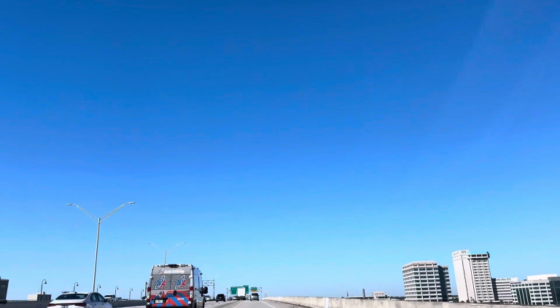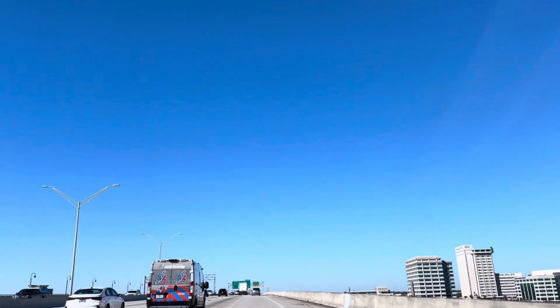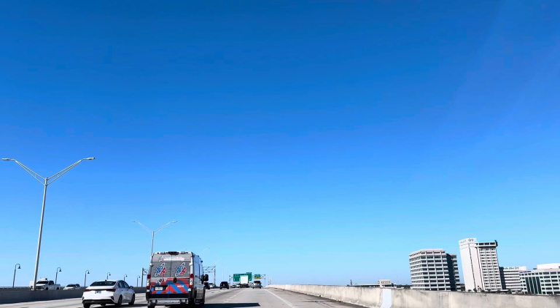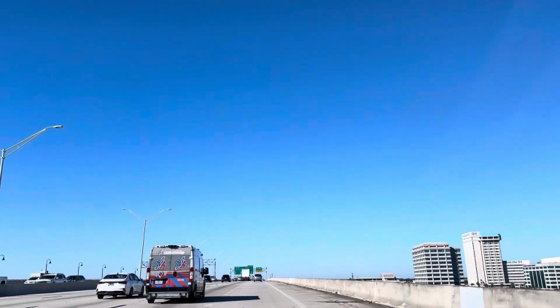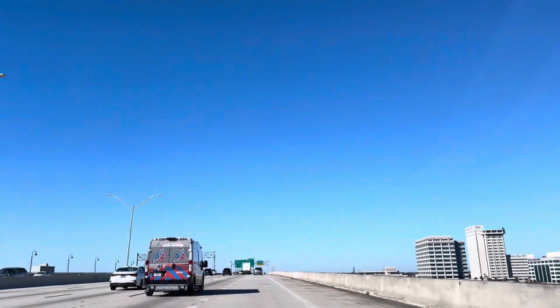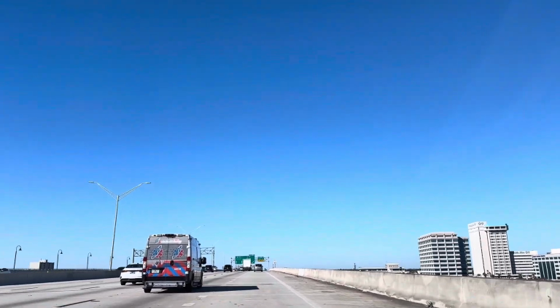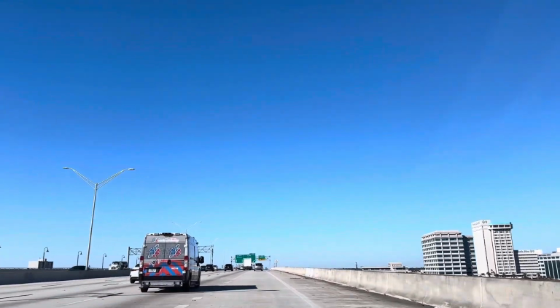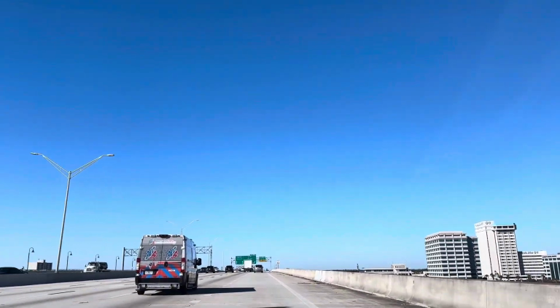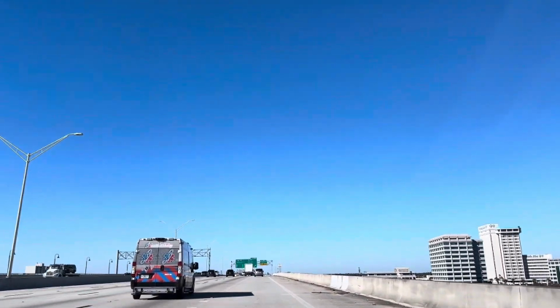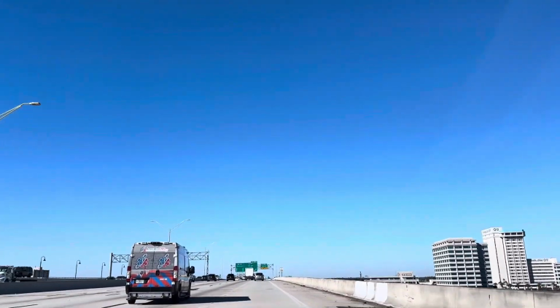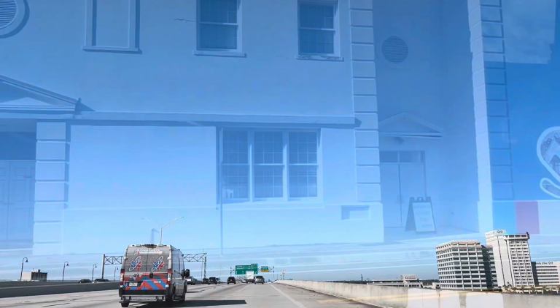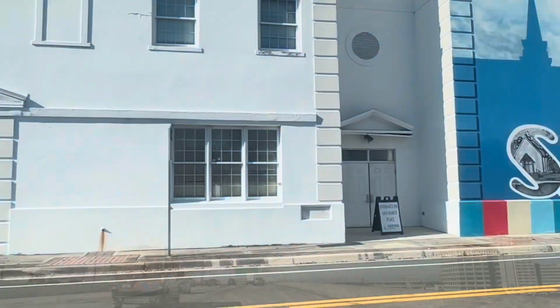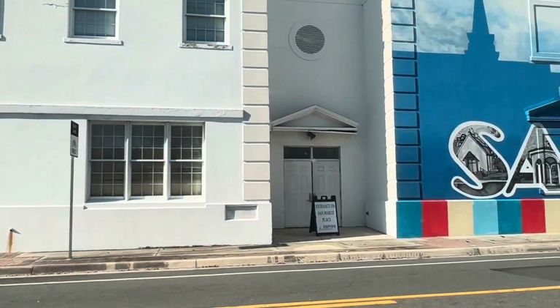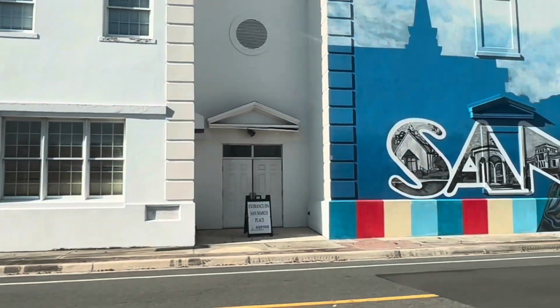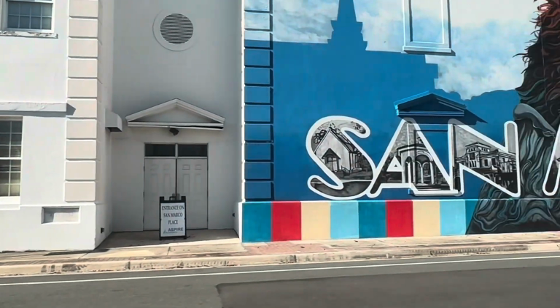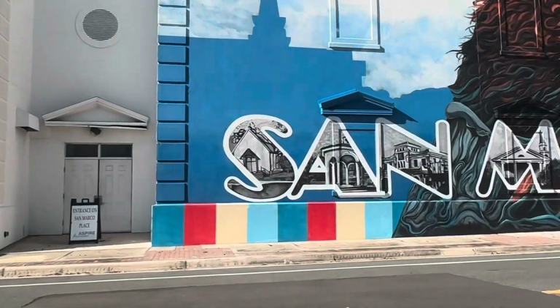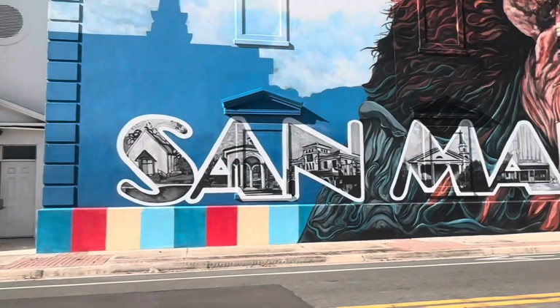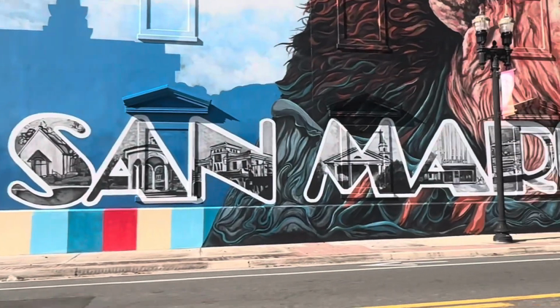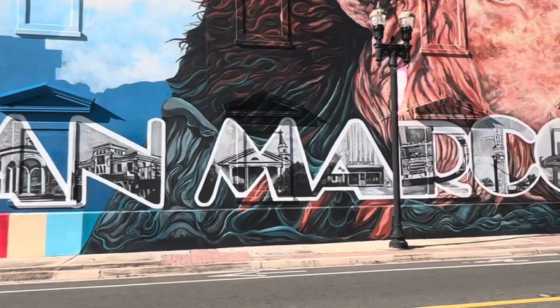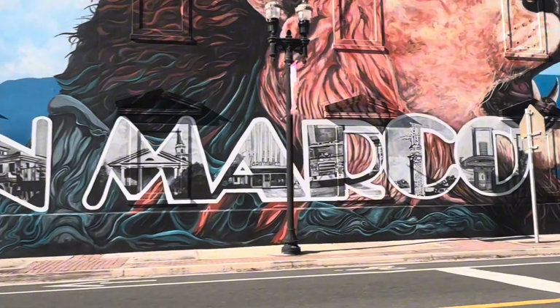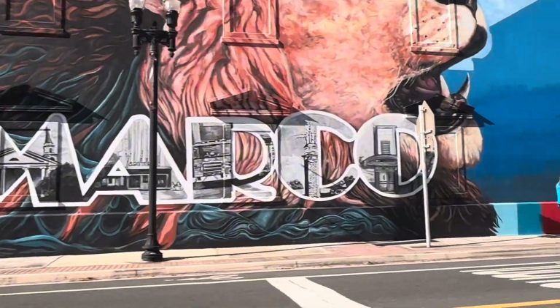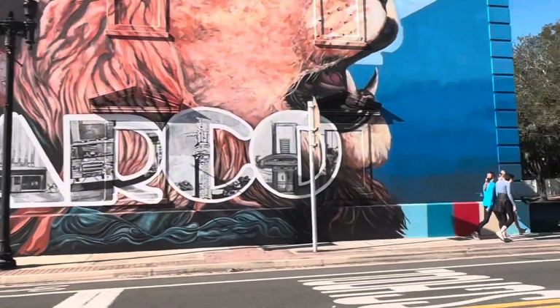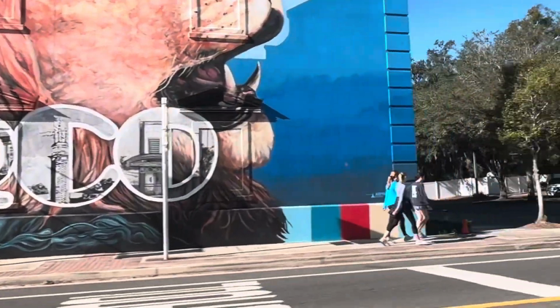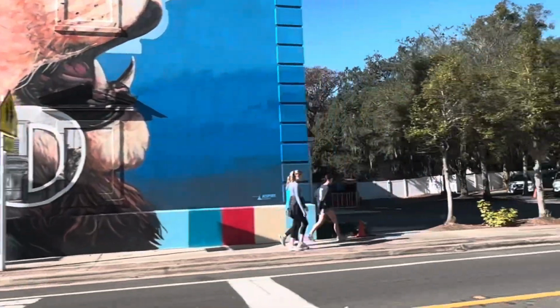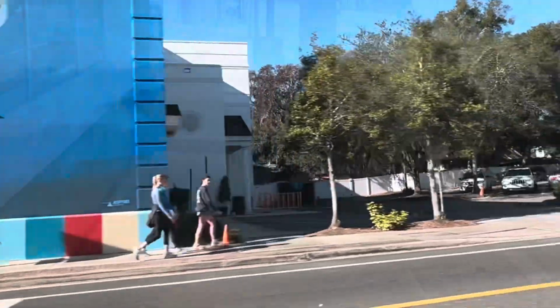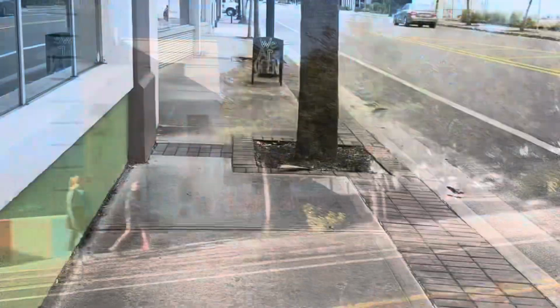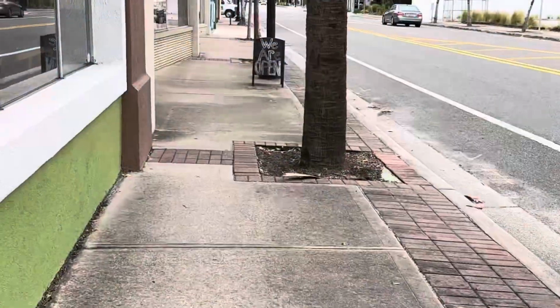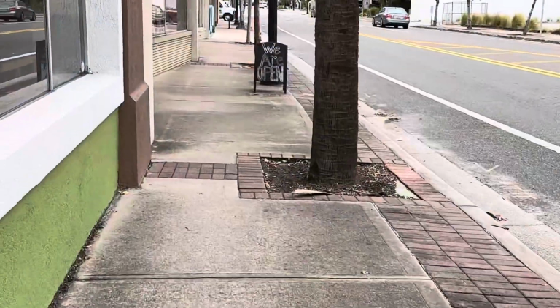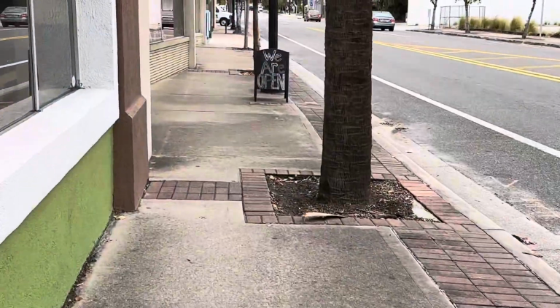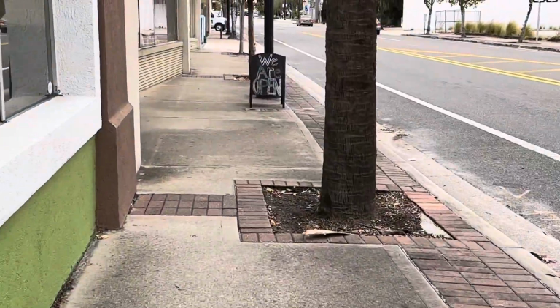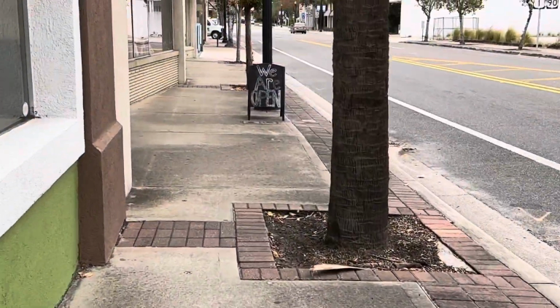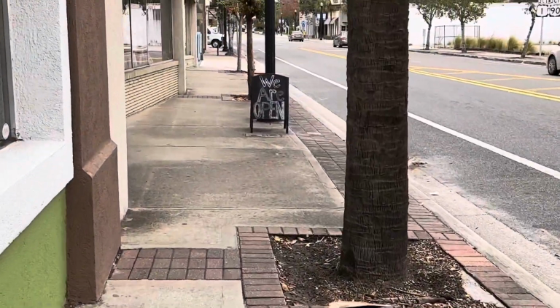Hi guys and welcome back to my channel. My name is Kanesha if you're new. This channel is called Lux Living for Less and on this channel we try to find tips and tricks on how to still live a fabulous lifestyle on a for less budget.